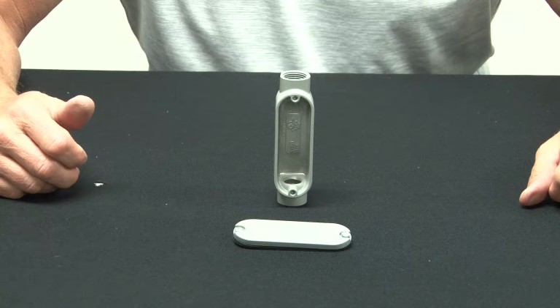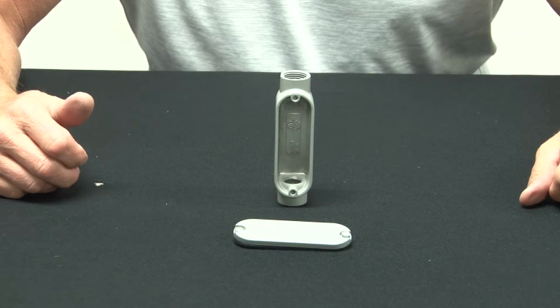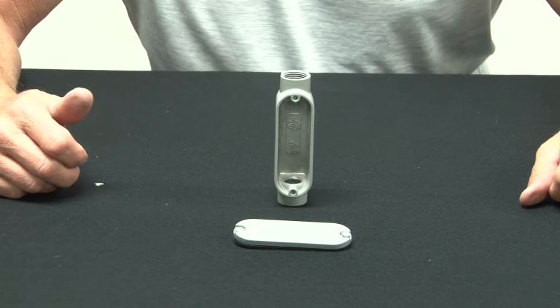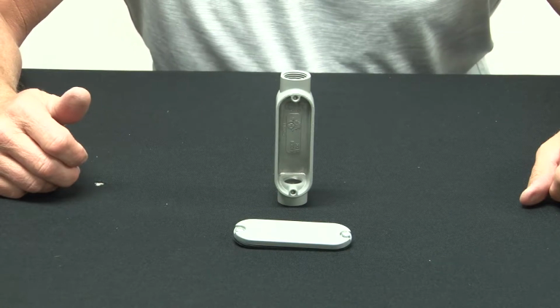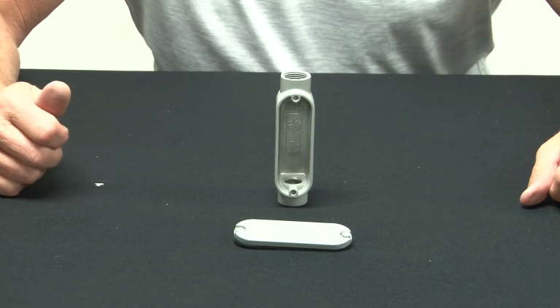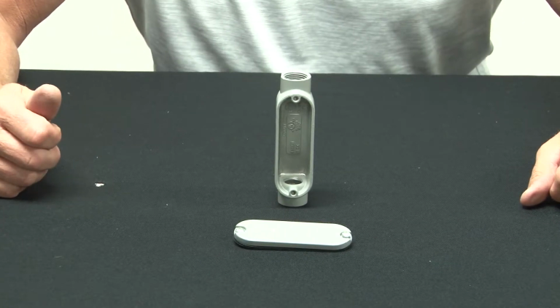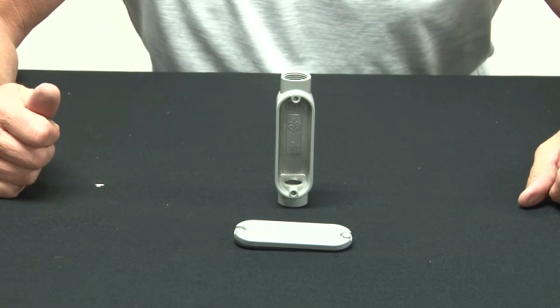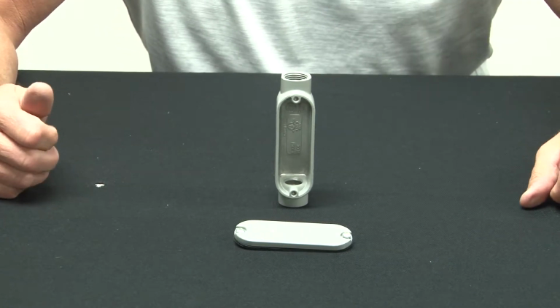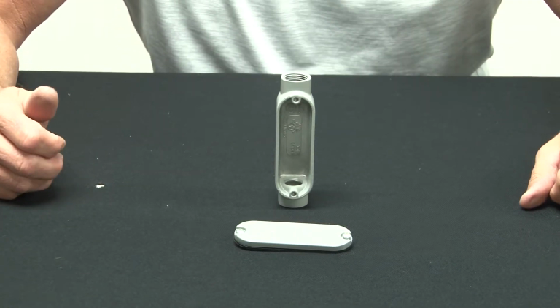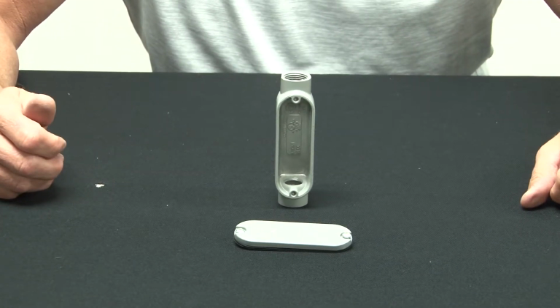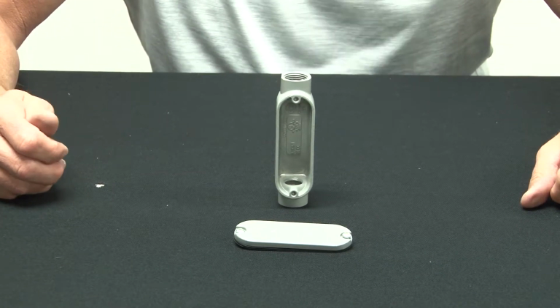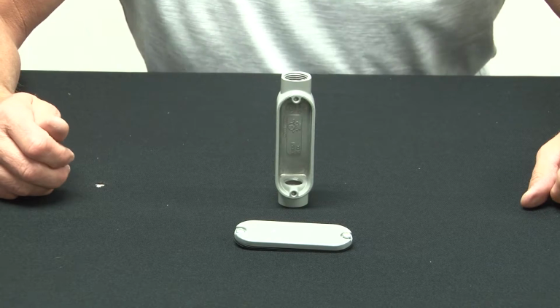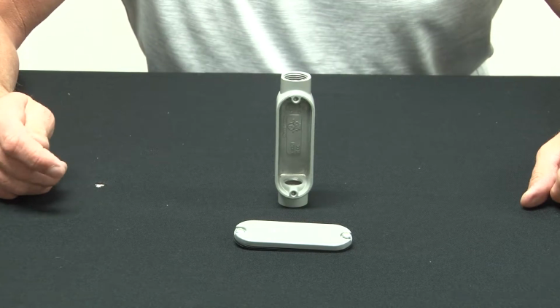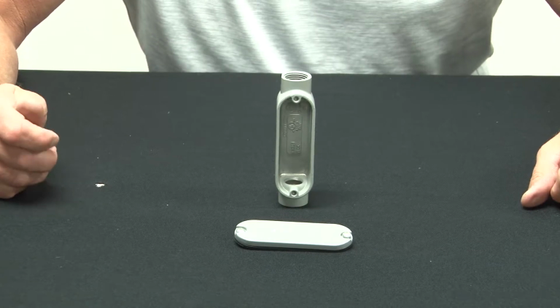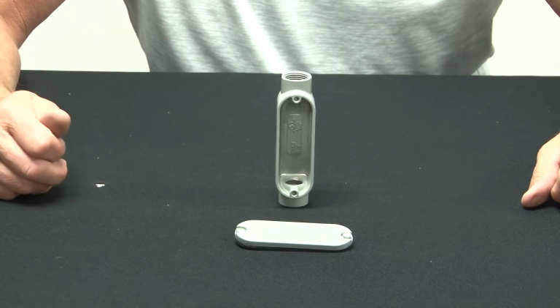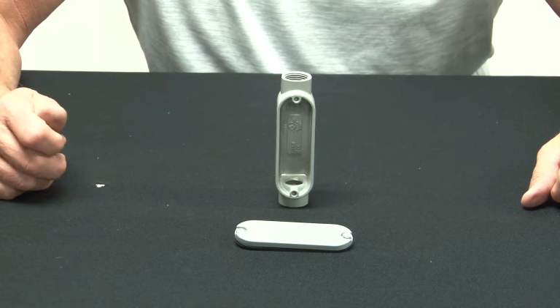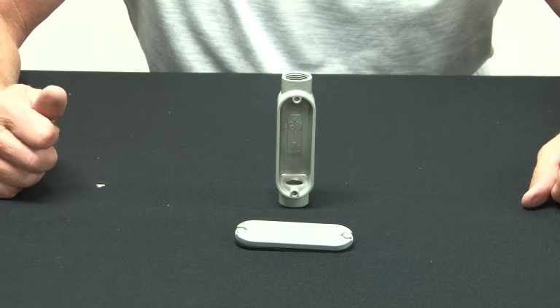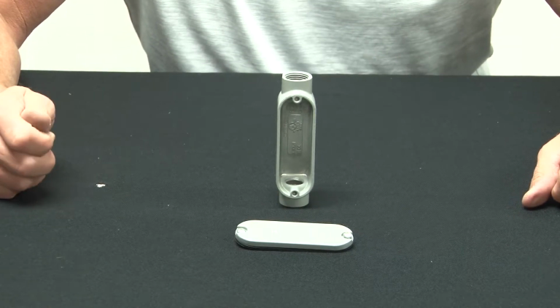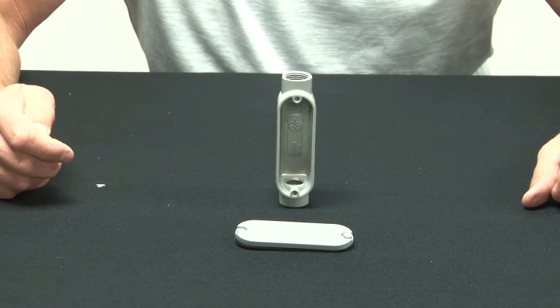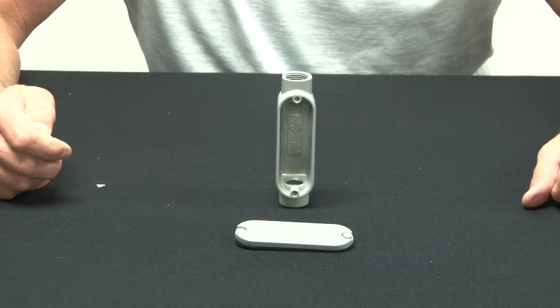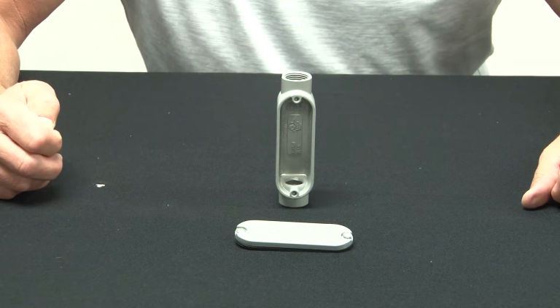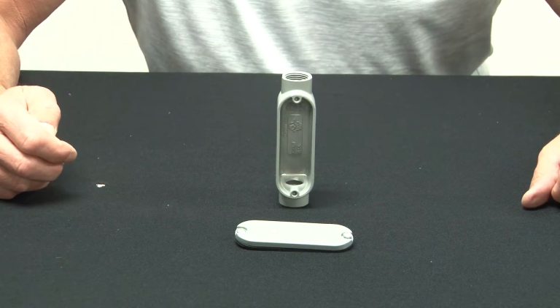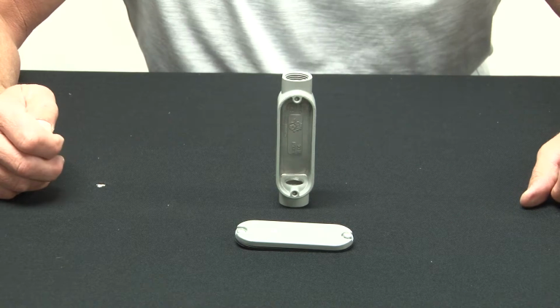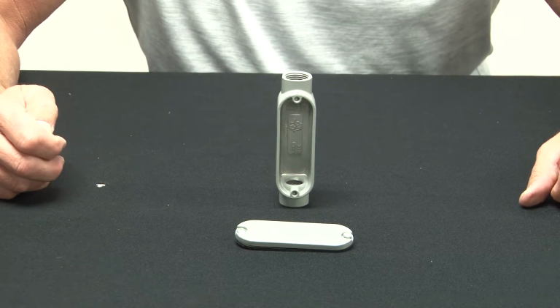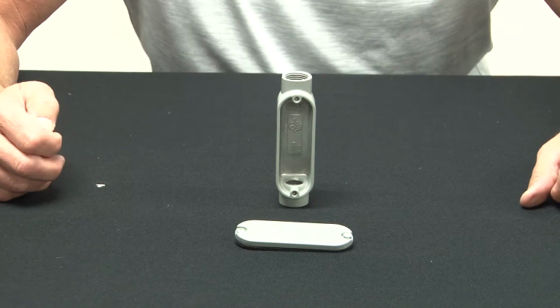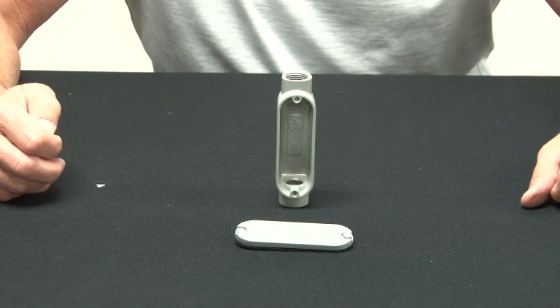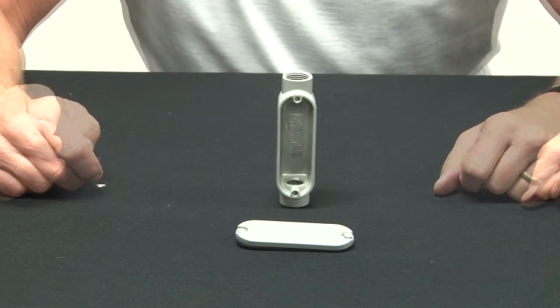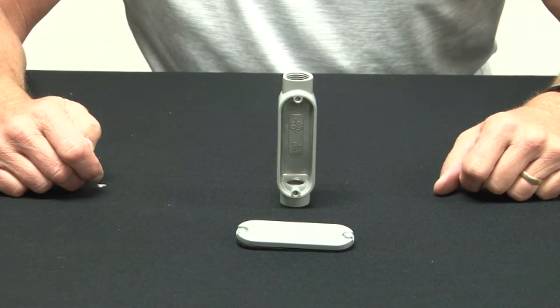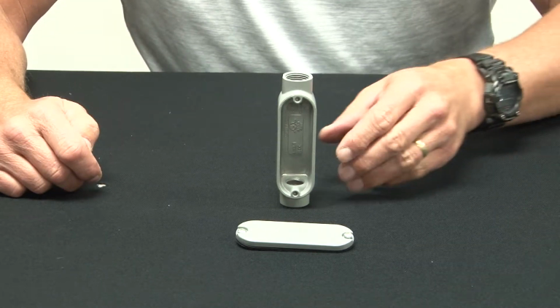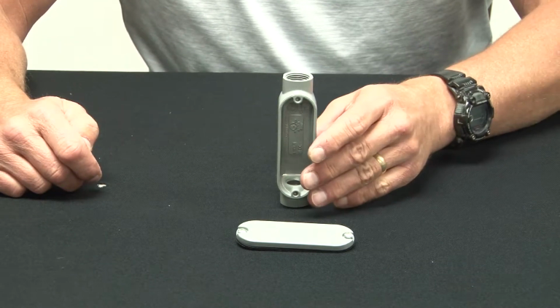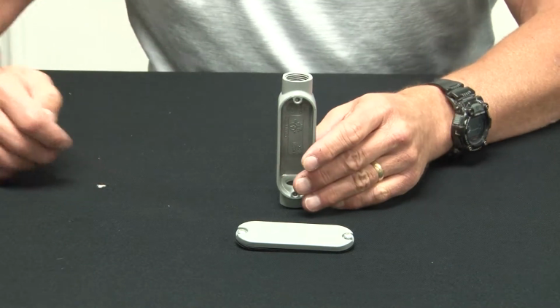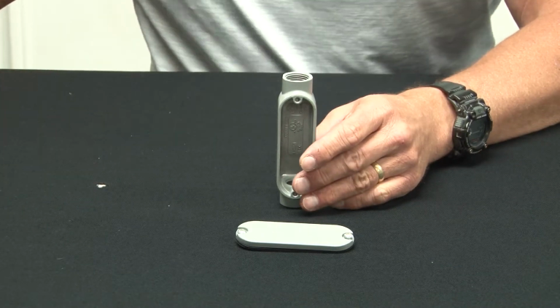When there's a transition point in the conduit and you need to get to the wire and pull it, count on Garvin Industries LC aluminum conduit bodies. They're made from rust free cast aluminum and have a smooth powder coated finish.